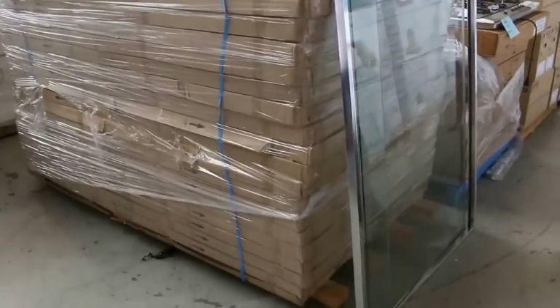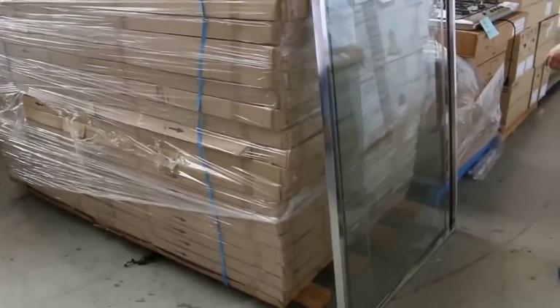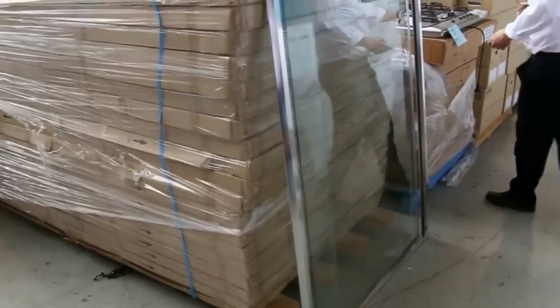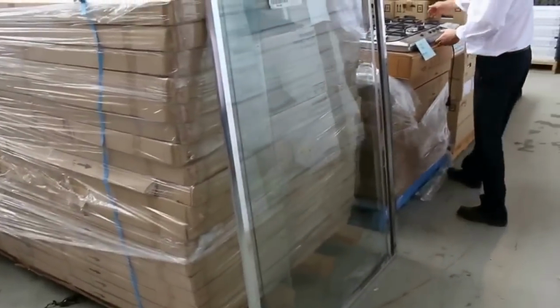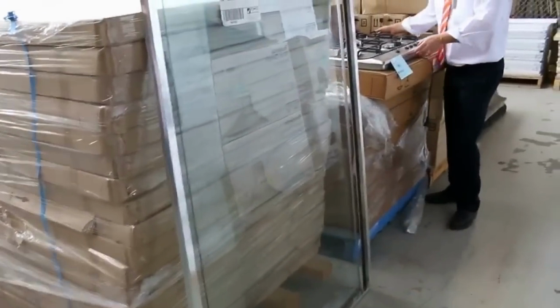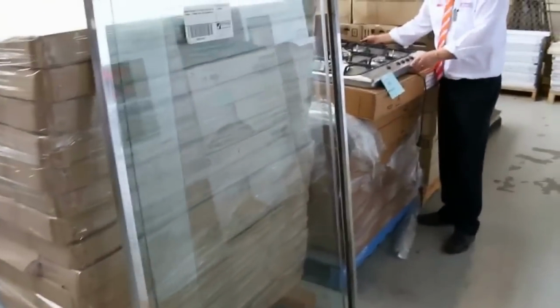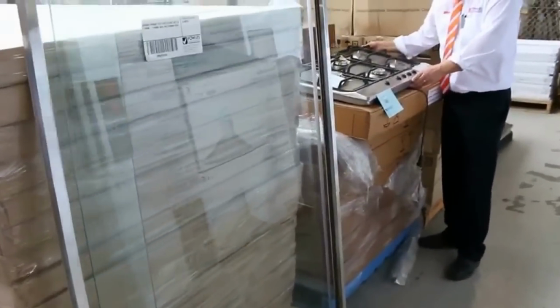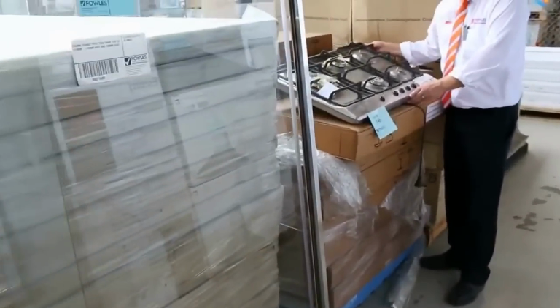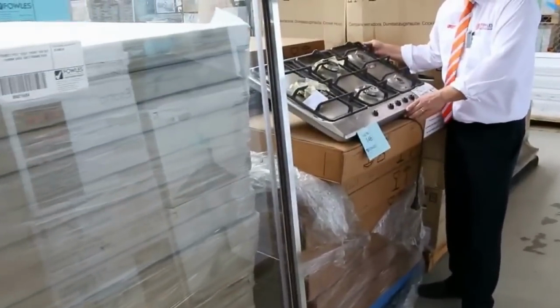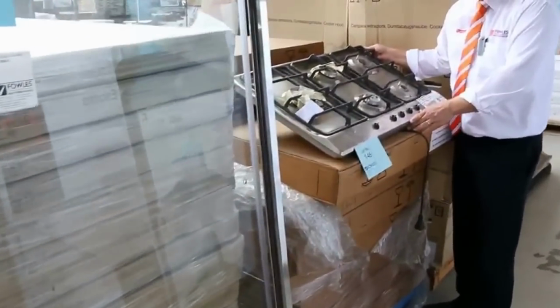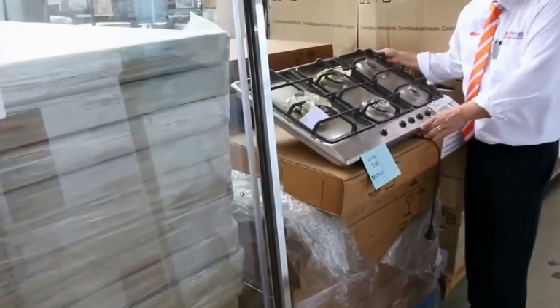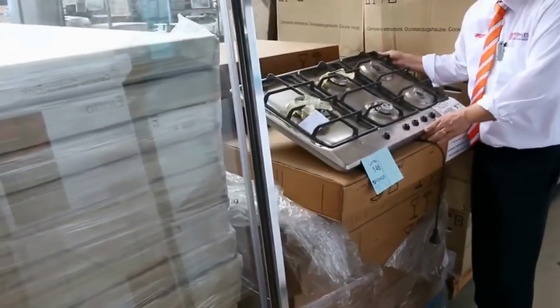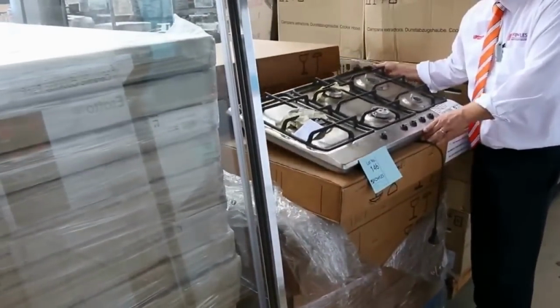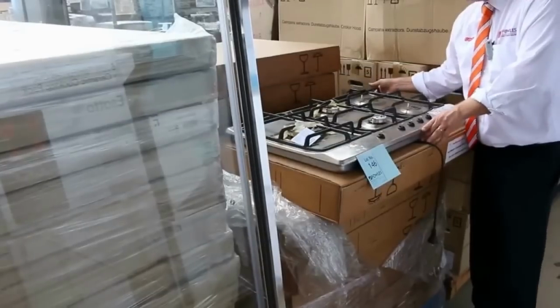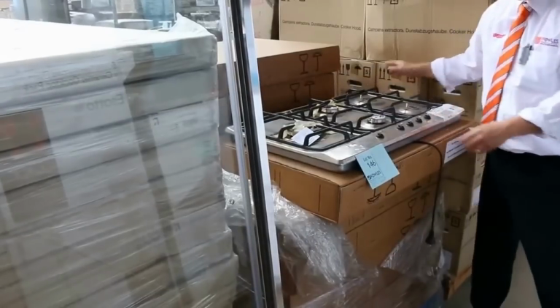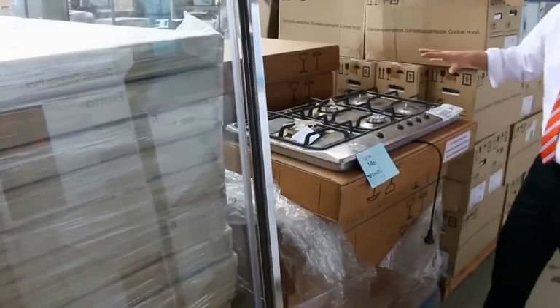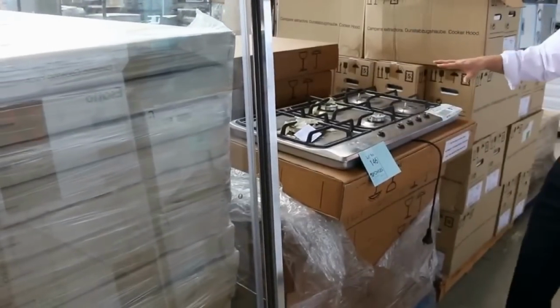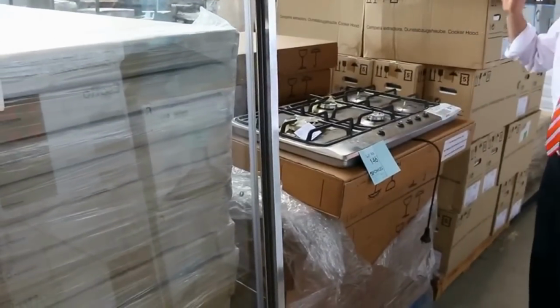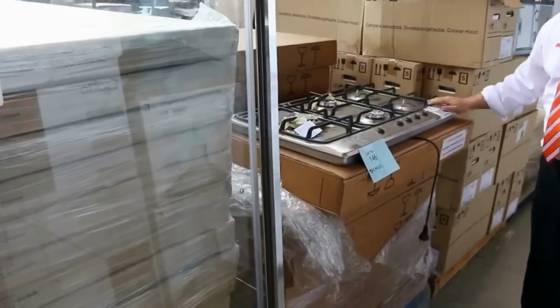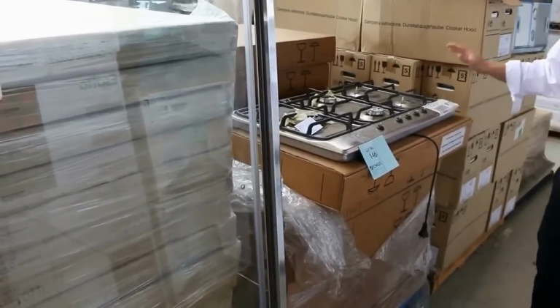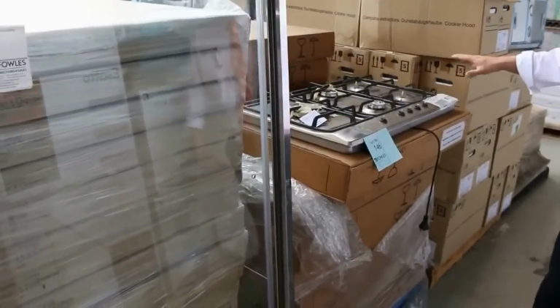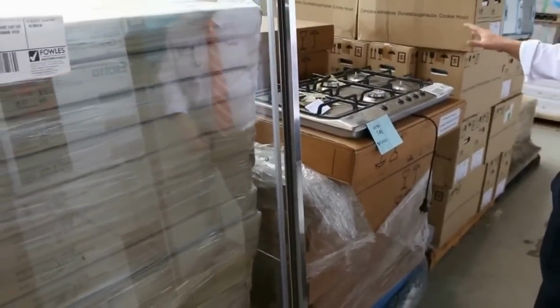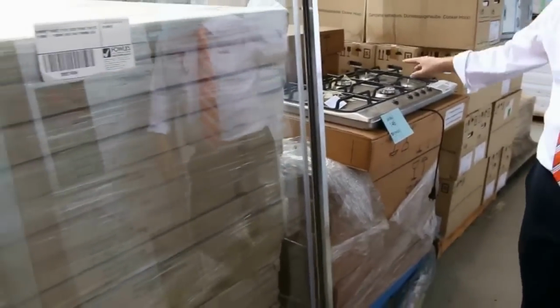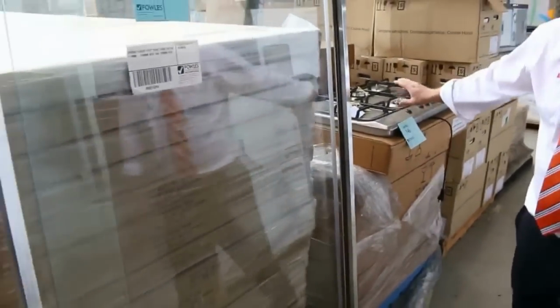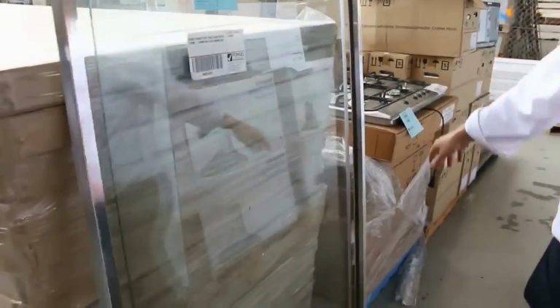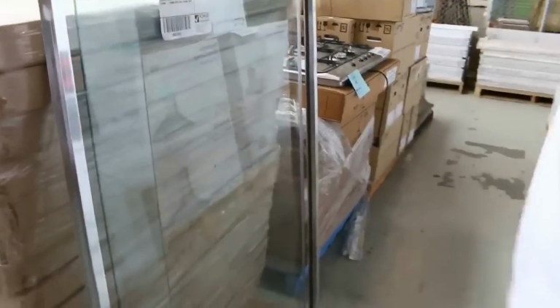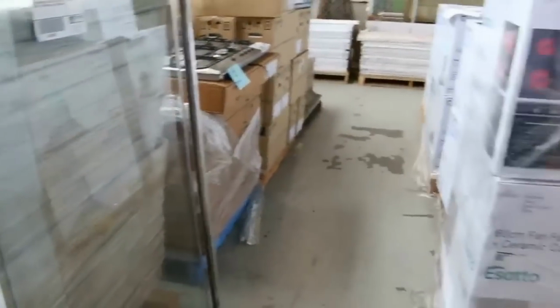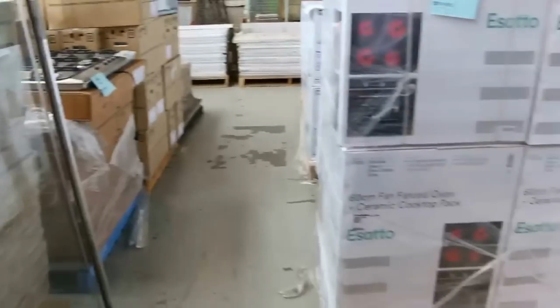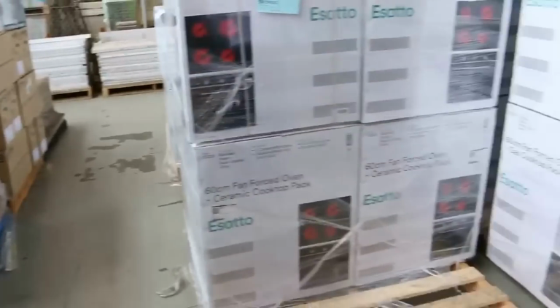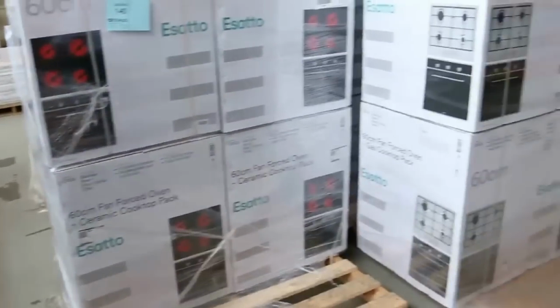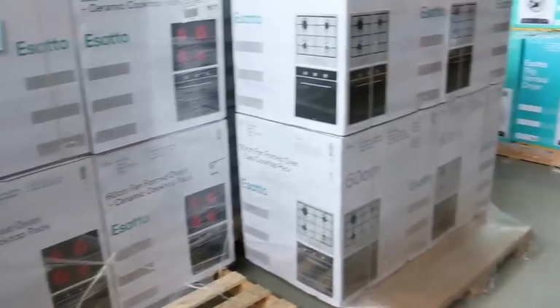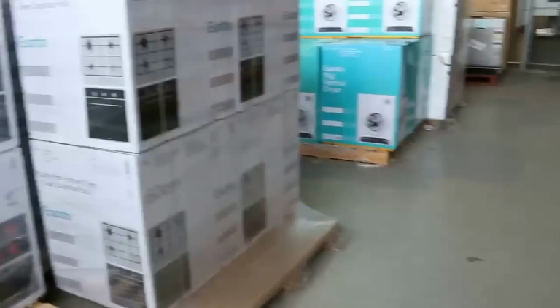Have a look at these cooktops — Italian made, 90 centimeter gas cooktop with warranty. There's about 40 of those, and I reckon about $175. So super buying on them. Some more homewares over the way here.